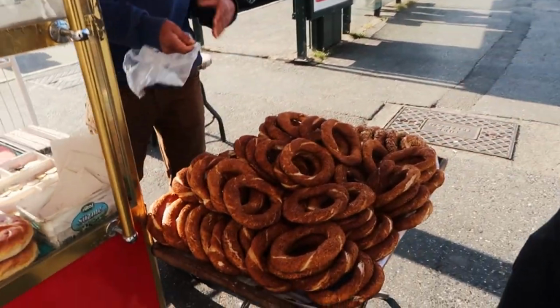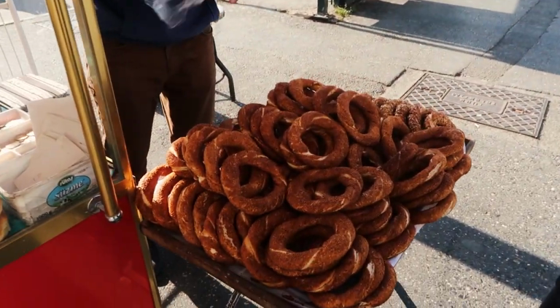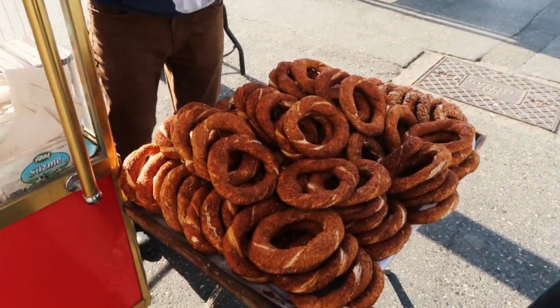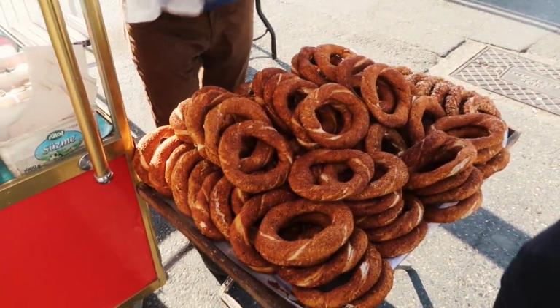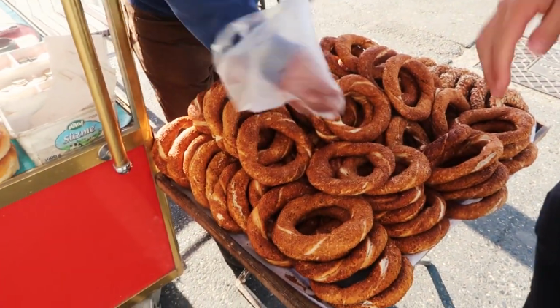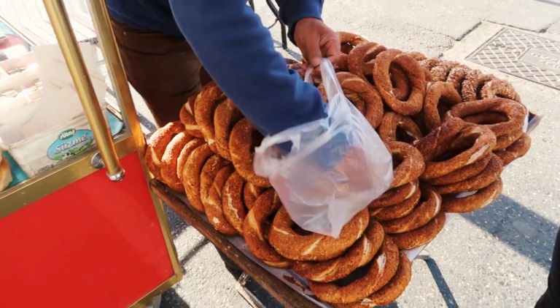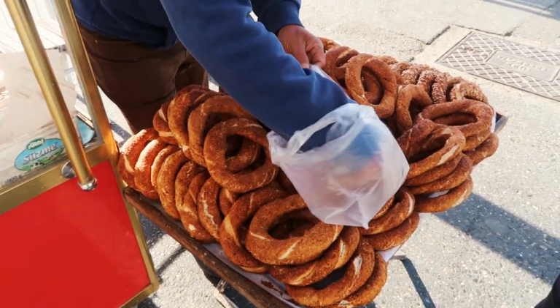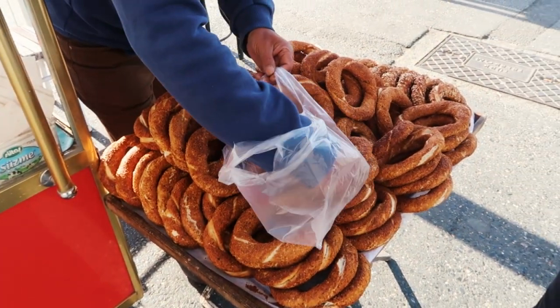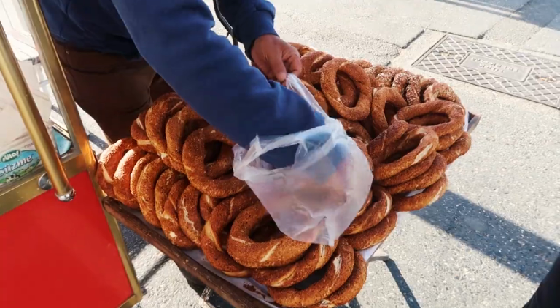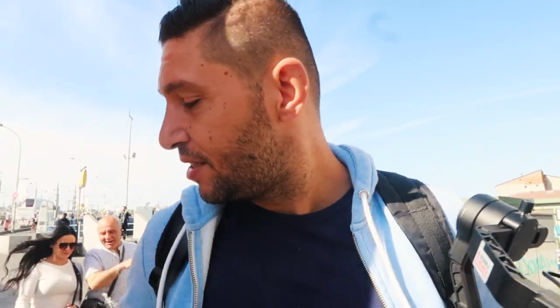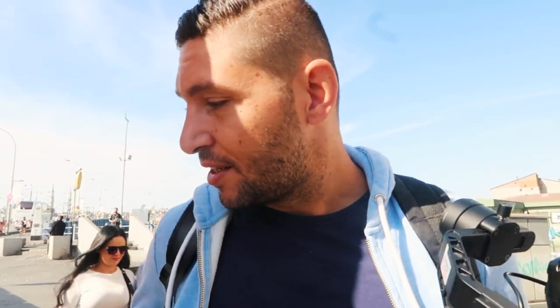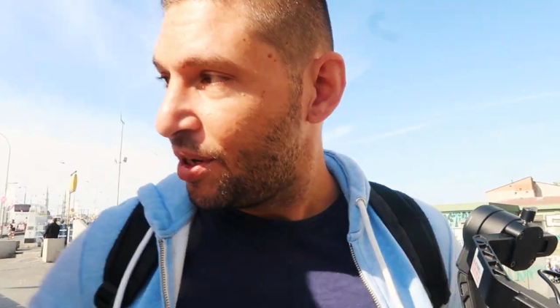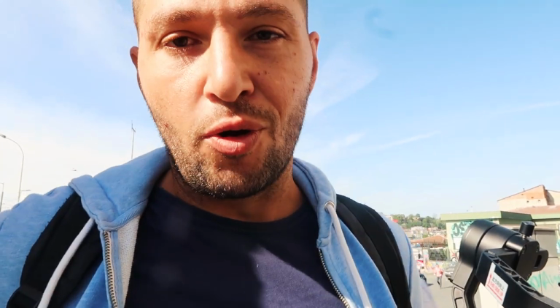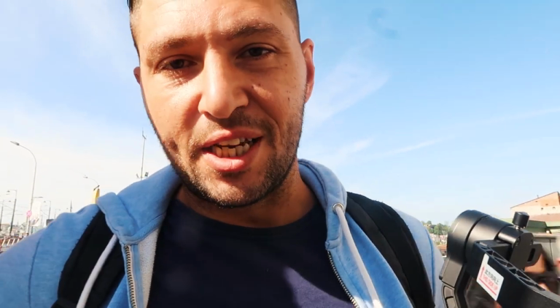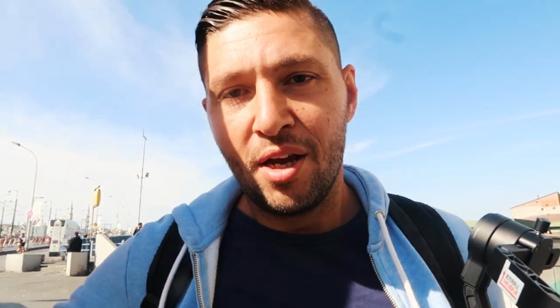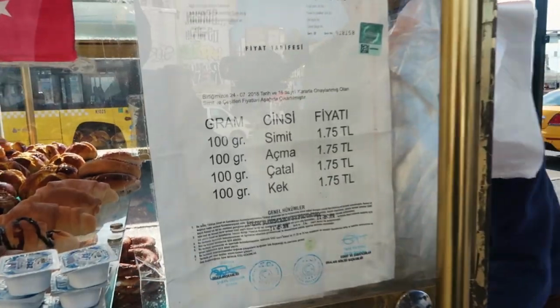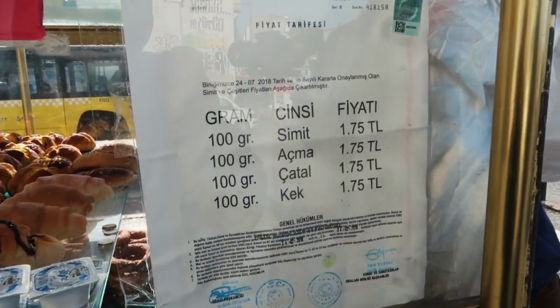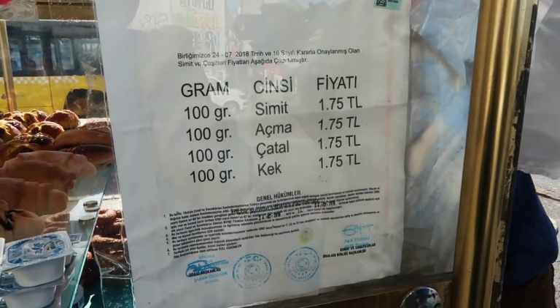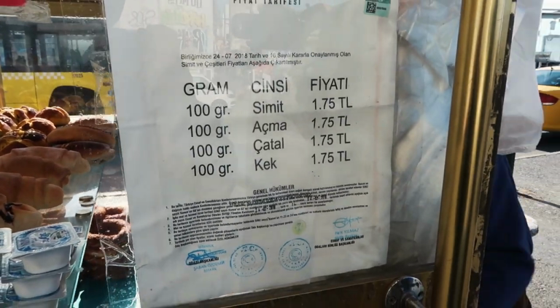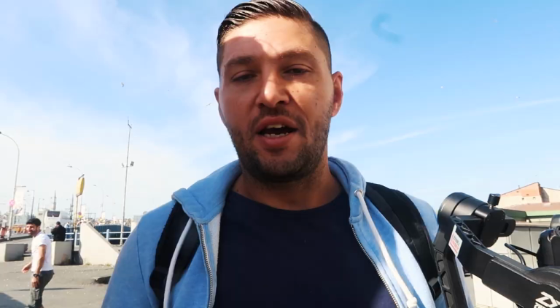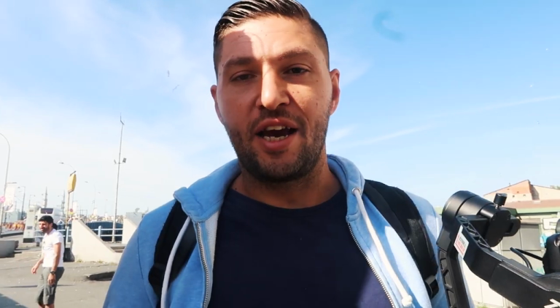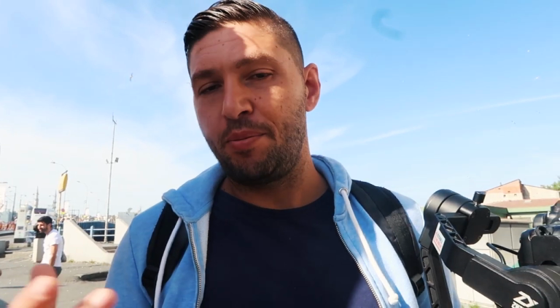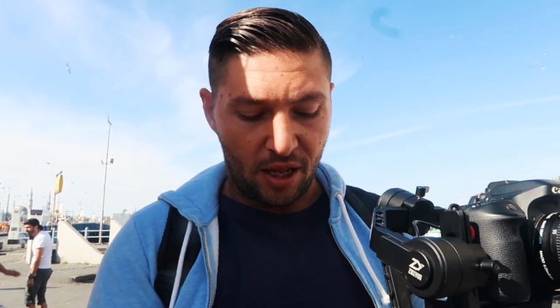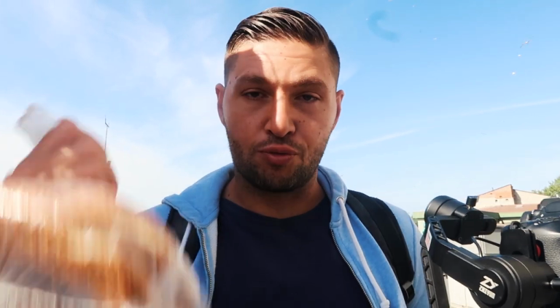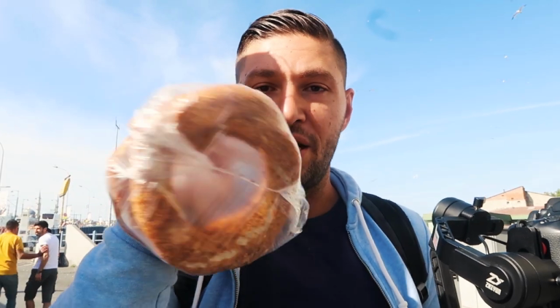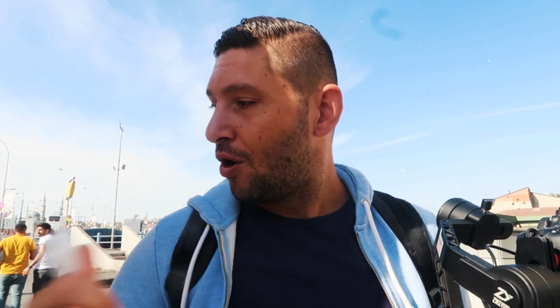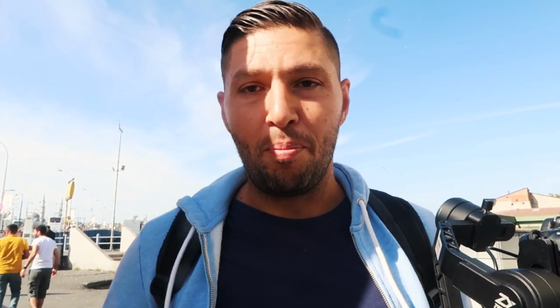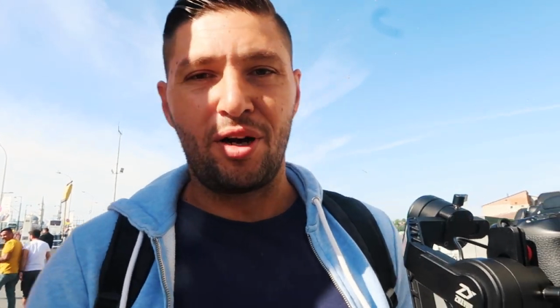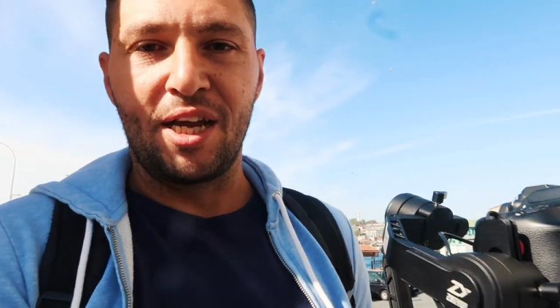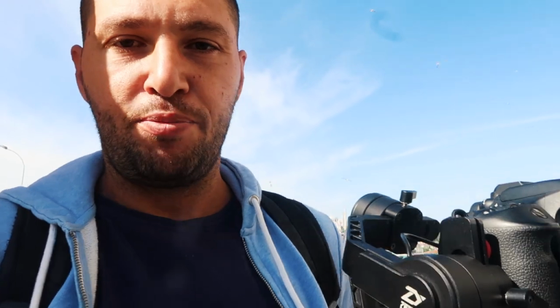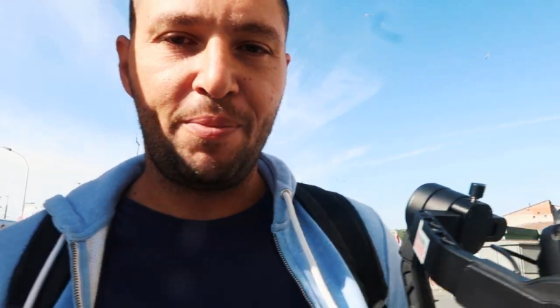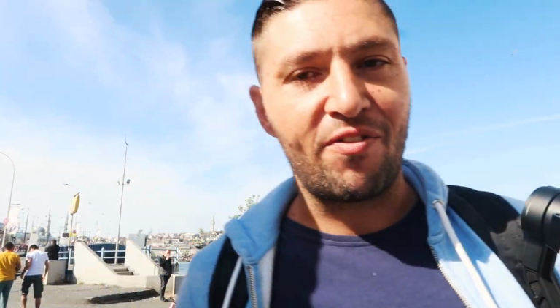Walking along Istanbul you will see lots of these places — they sell simit and other options as well, and it's pretty cheap at 1.75 Liras. You can get simits, this rolled bread, or you can get pastries and all kinds of stuff. Fruits are cheap for breakfast too.